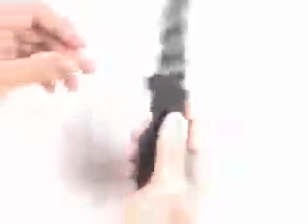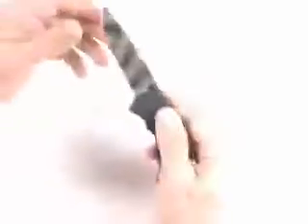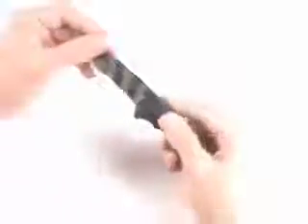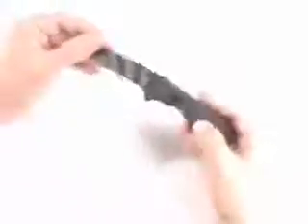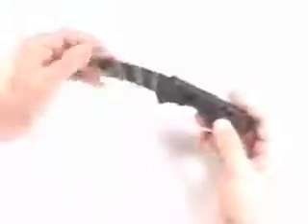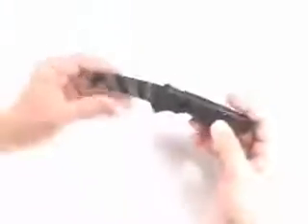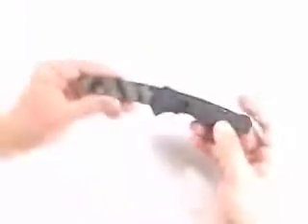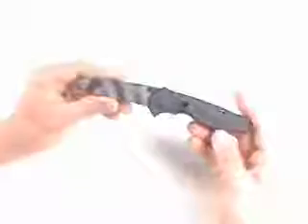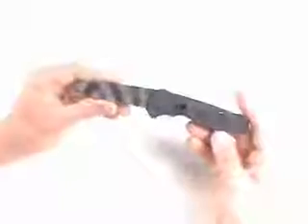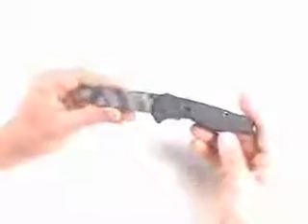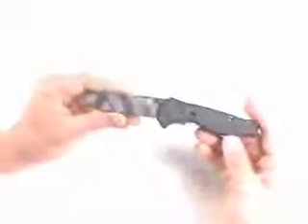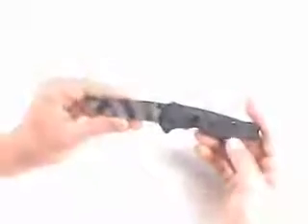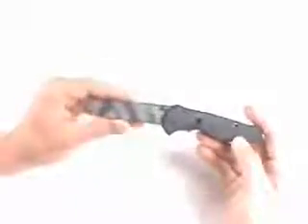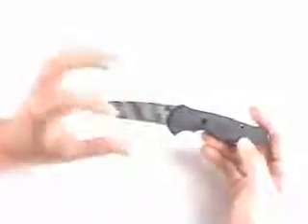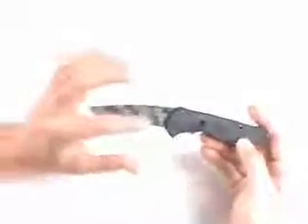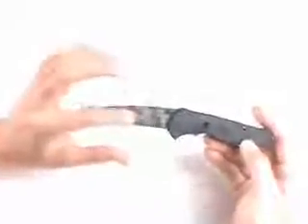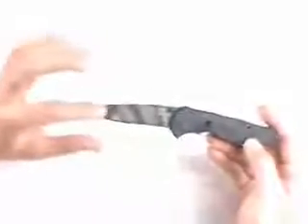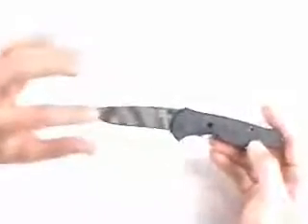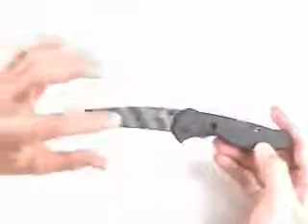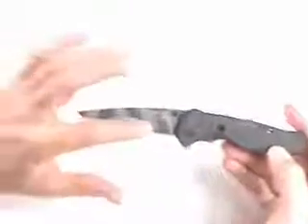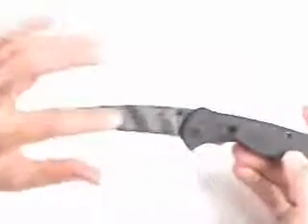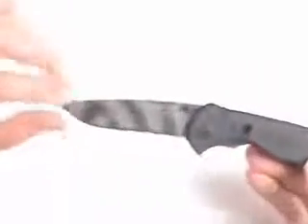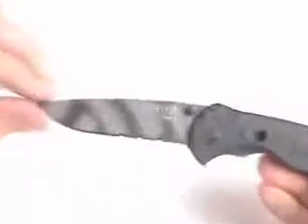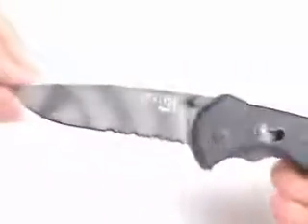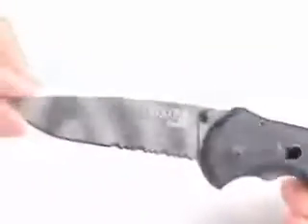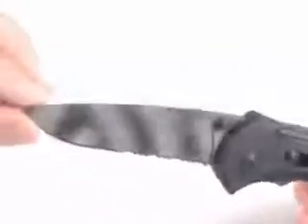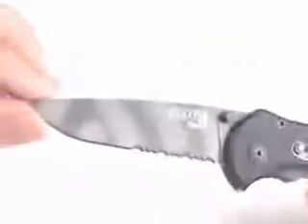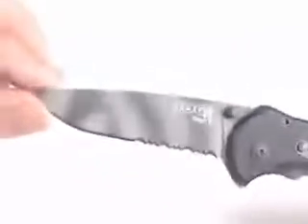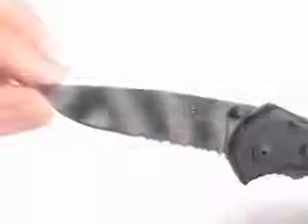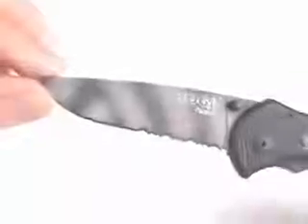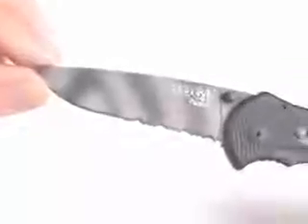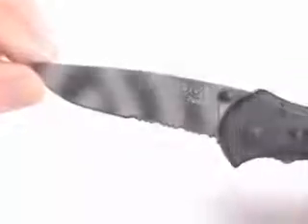When you open the blade you can see it opens very quickly. It uses spring-assisted technology from SOG. The blade itself has that Tainai coating,